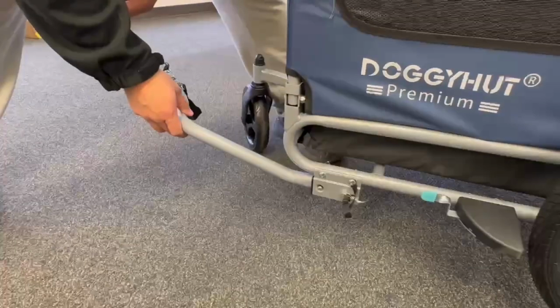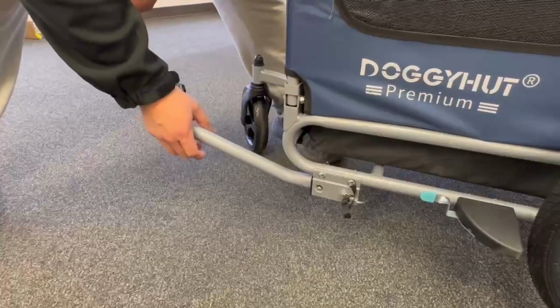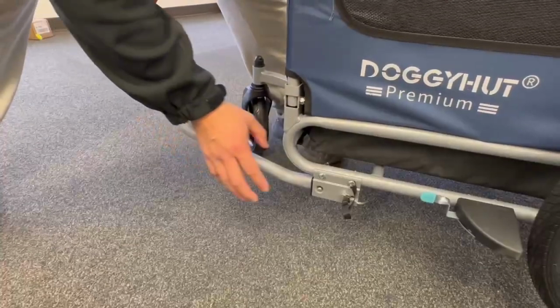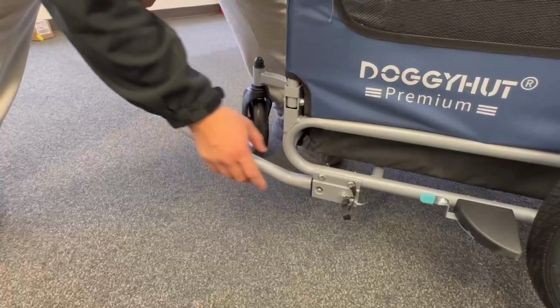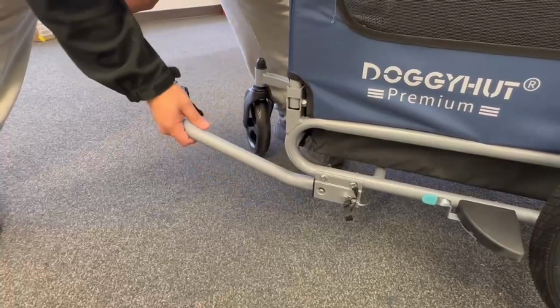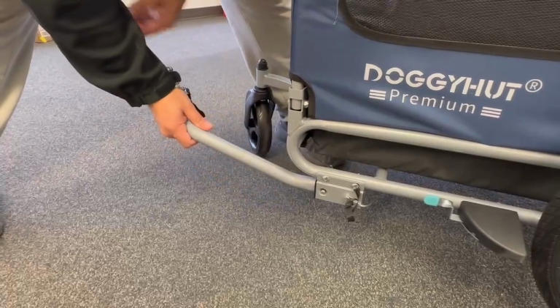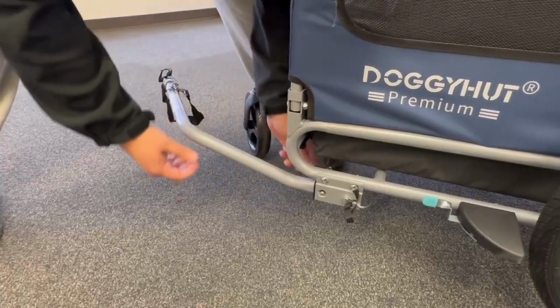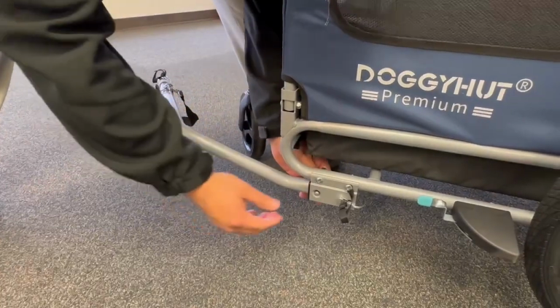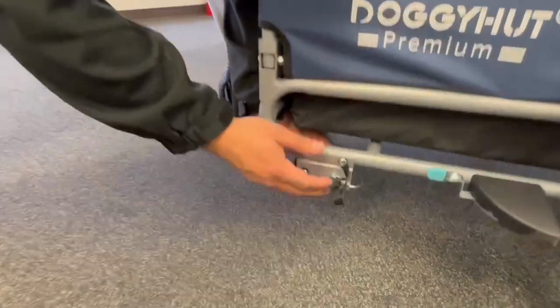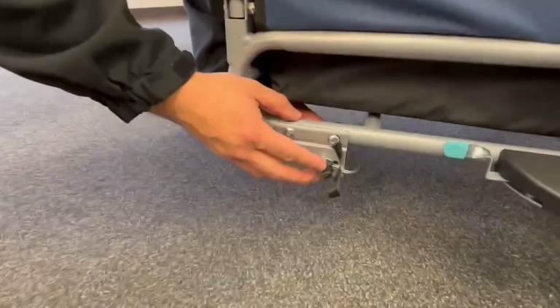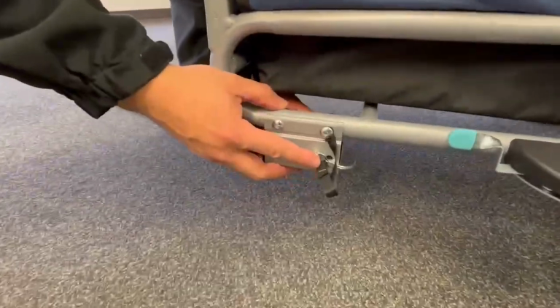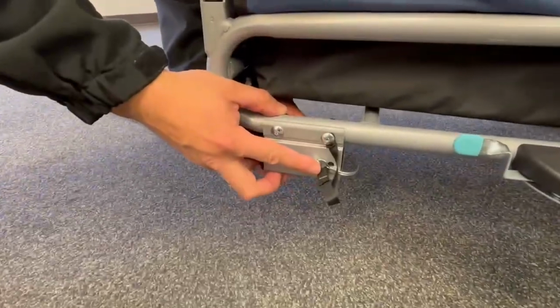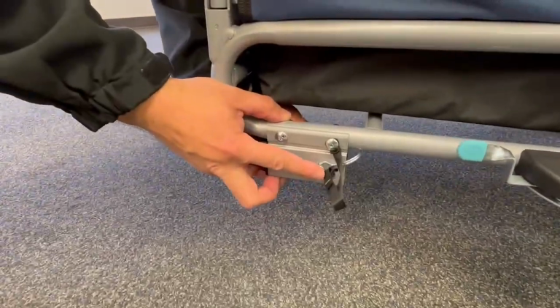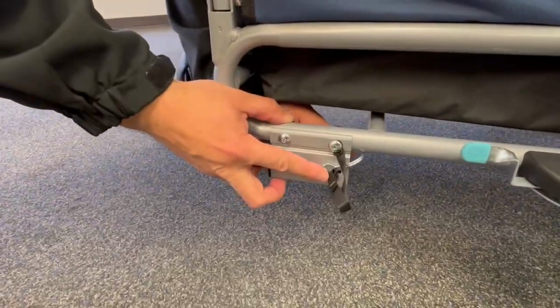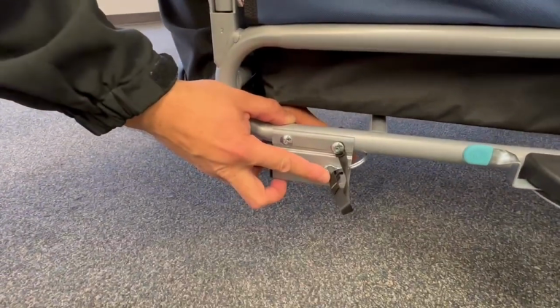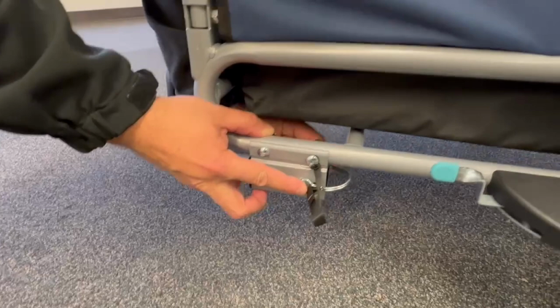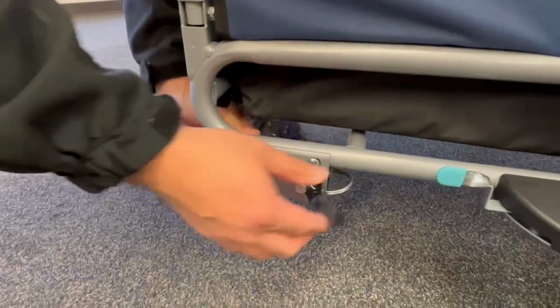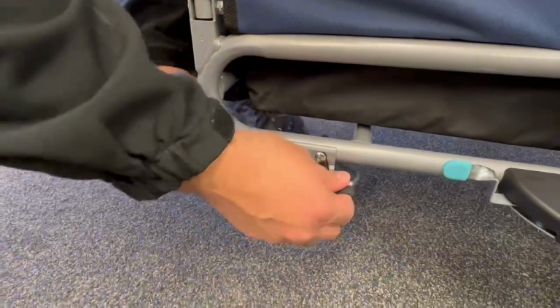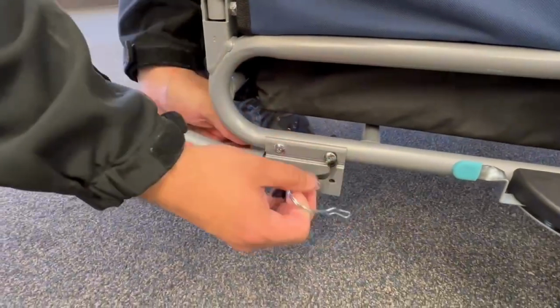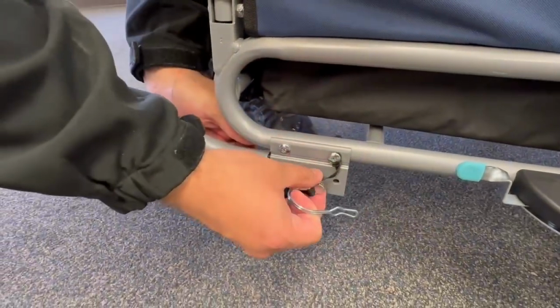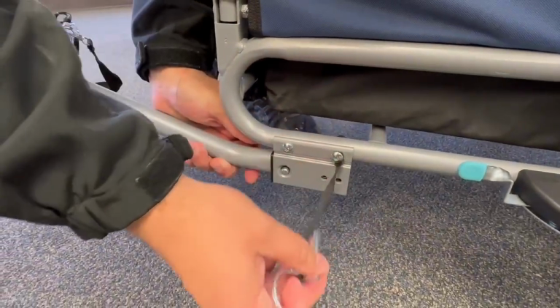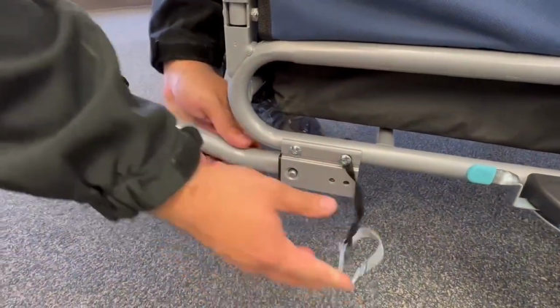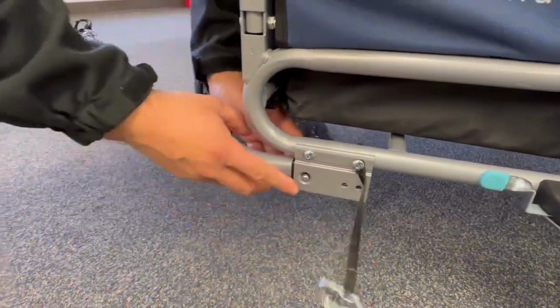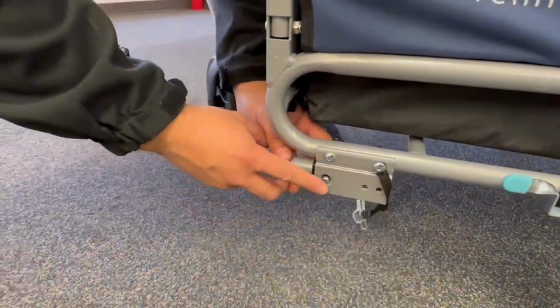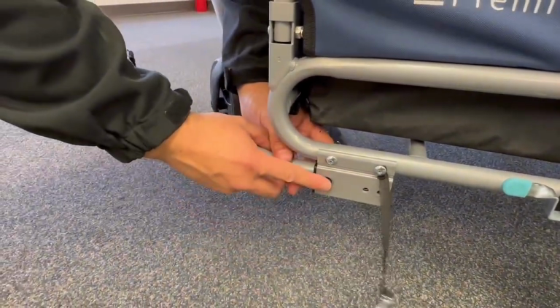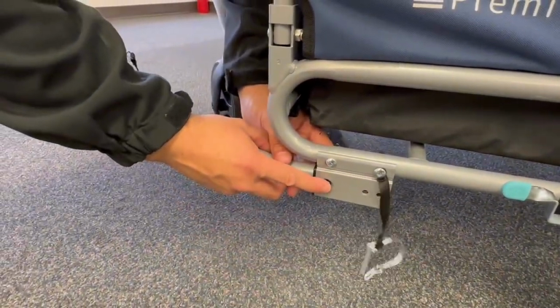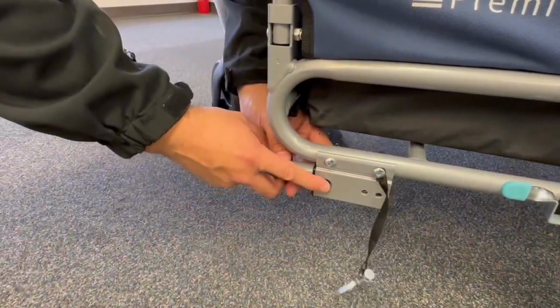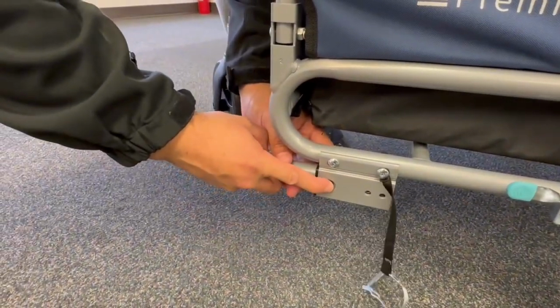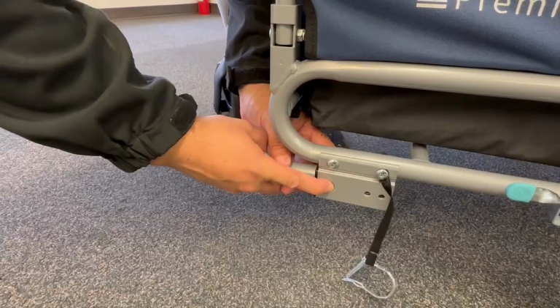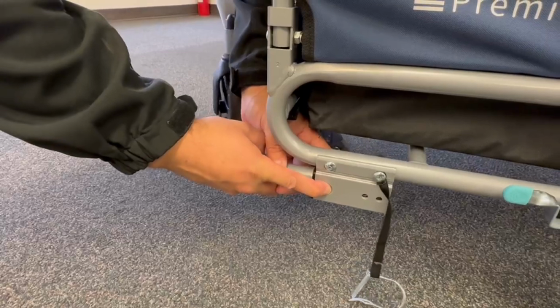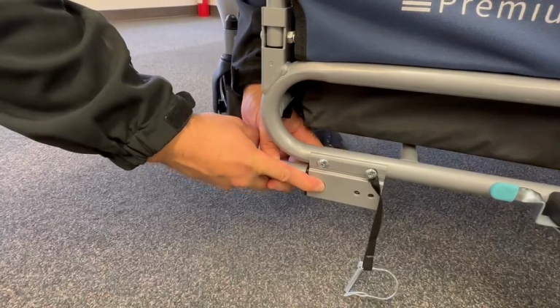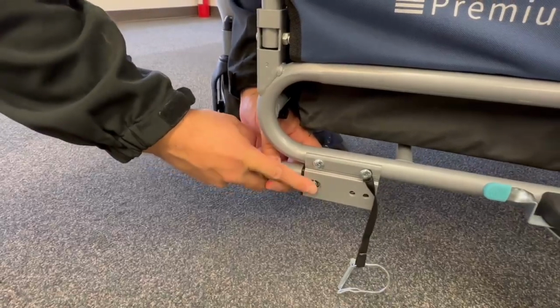In order to remove the tow bar, first we want to release the pin. Pull on the tab and pull the pin out. Next, we want to press down here and pull out.